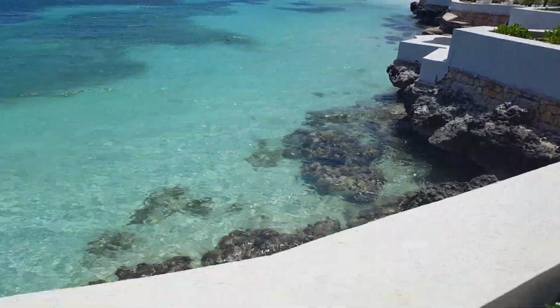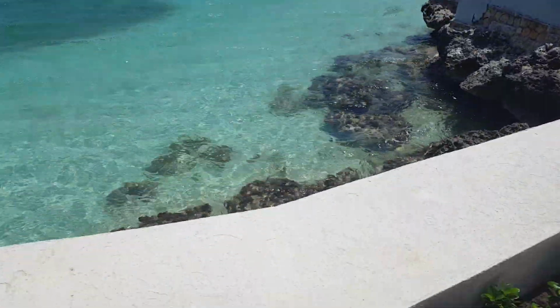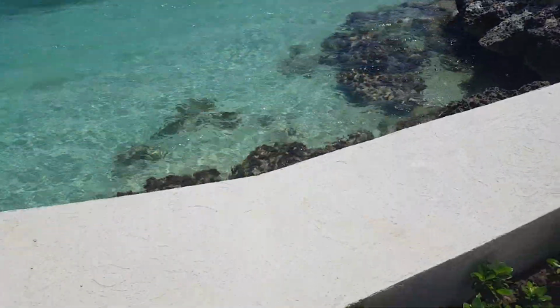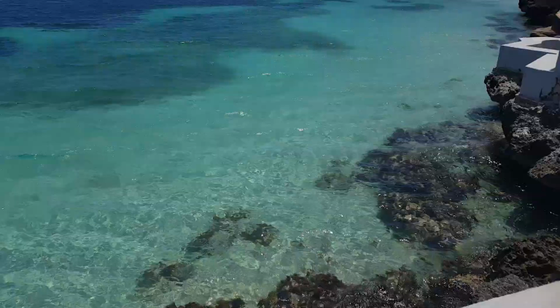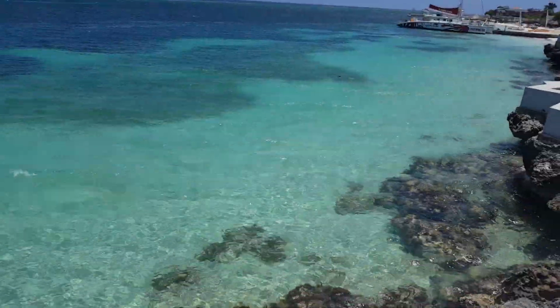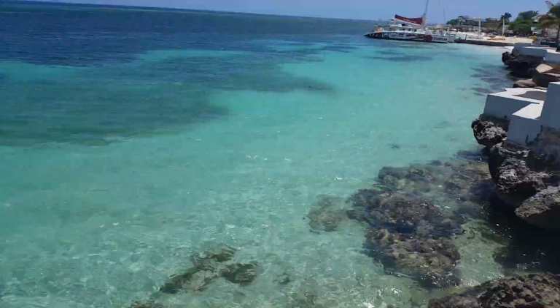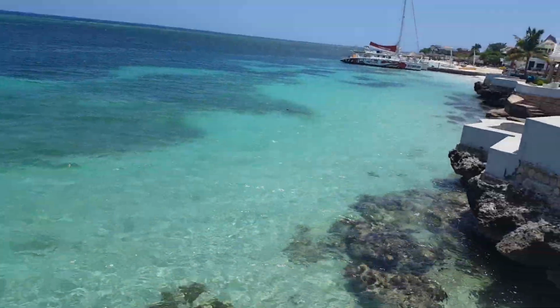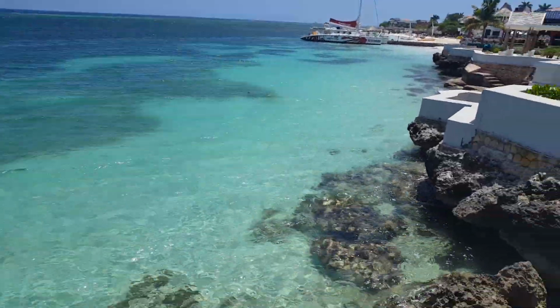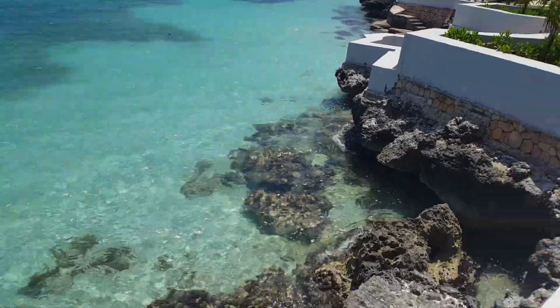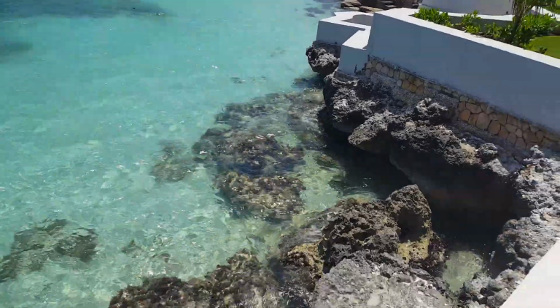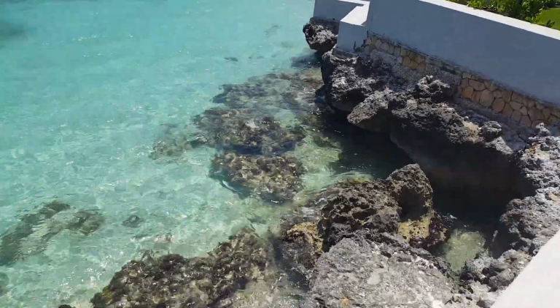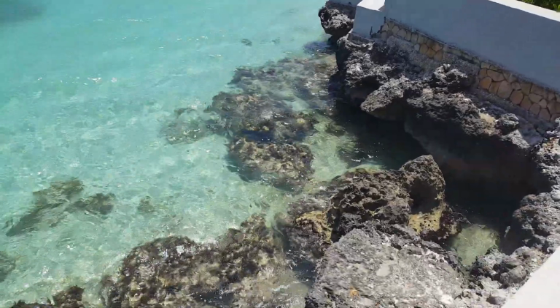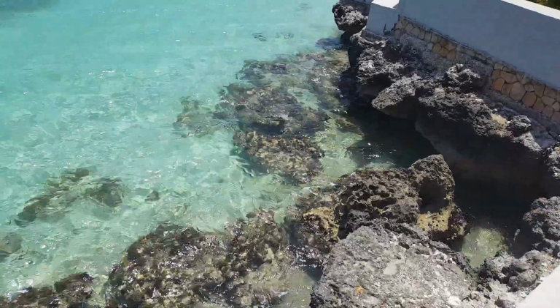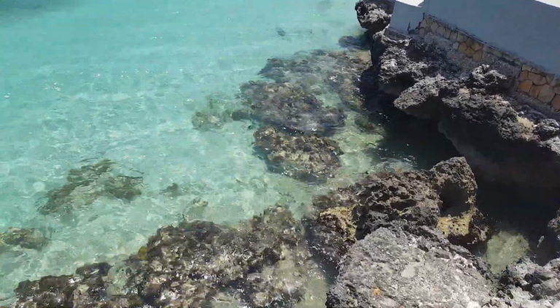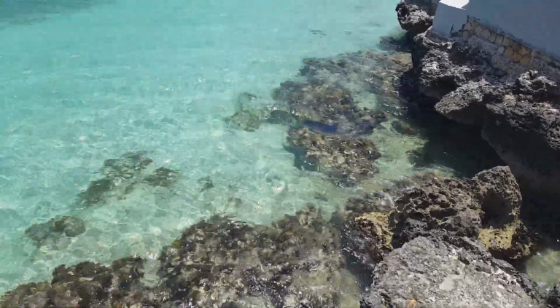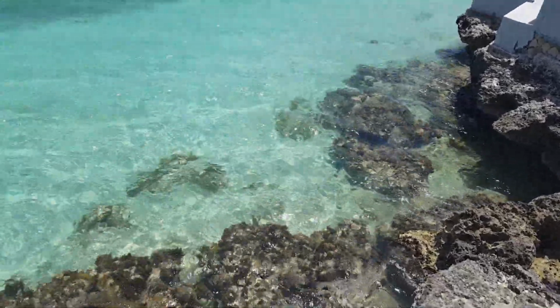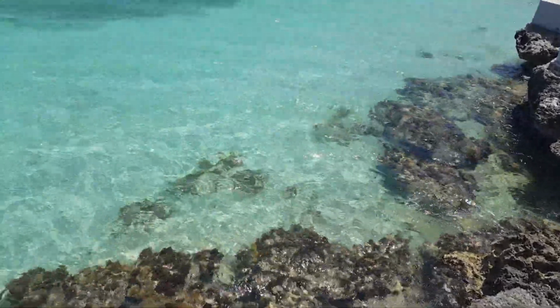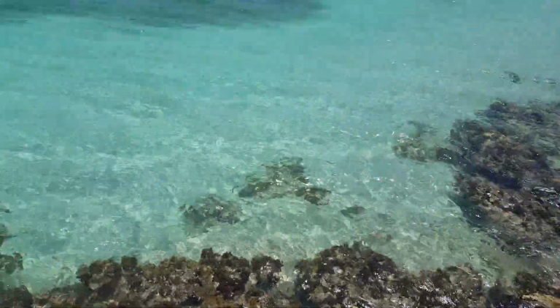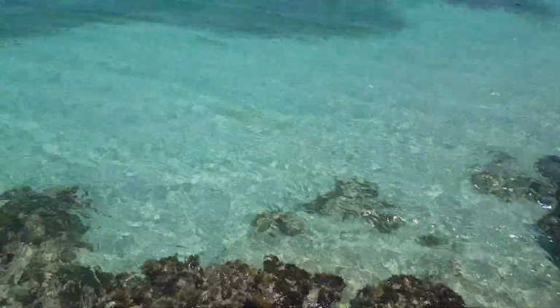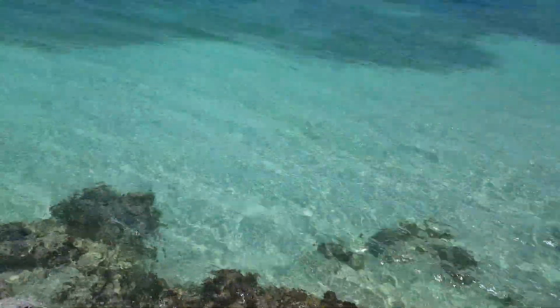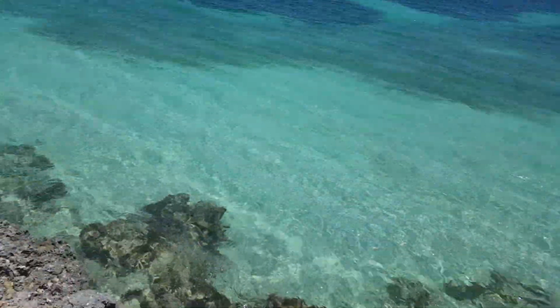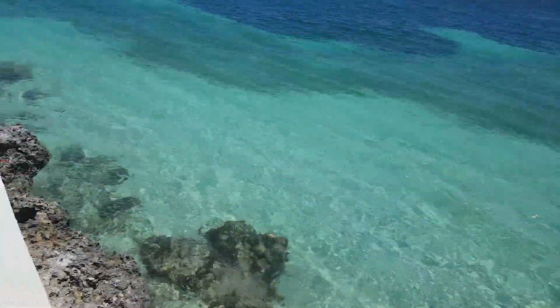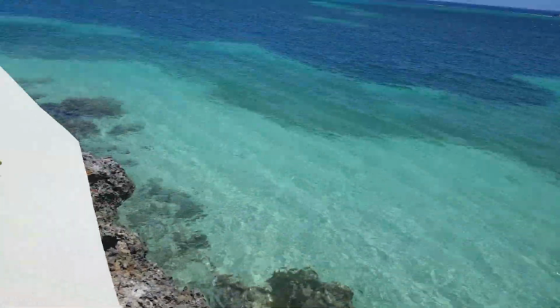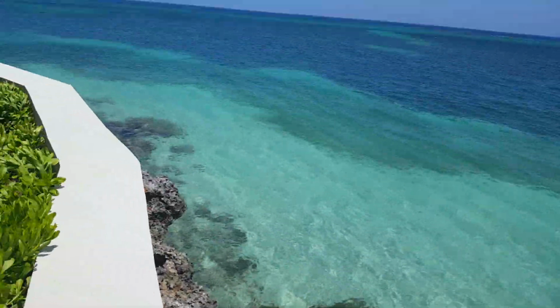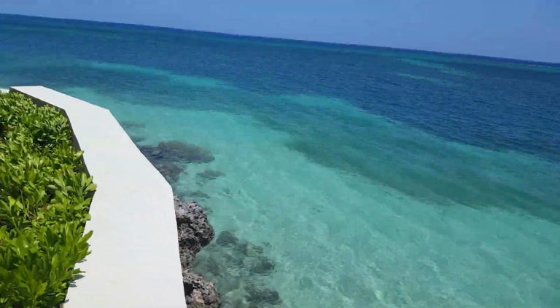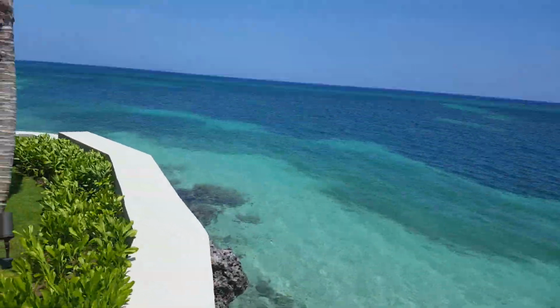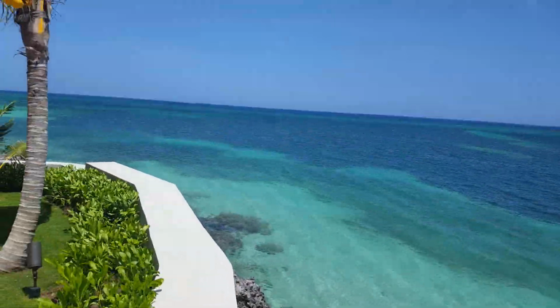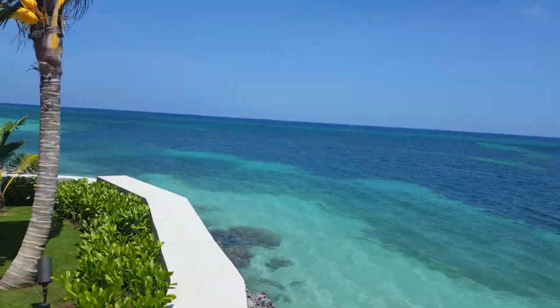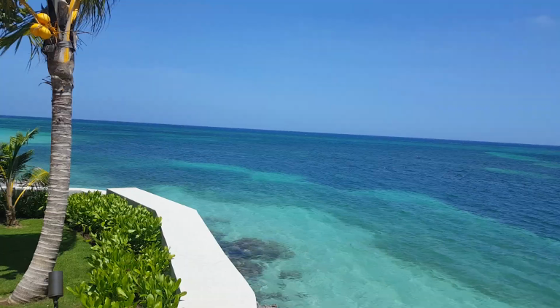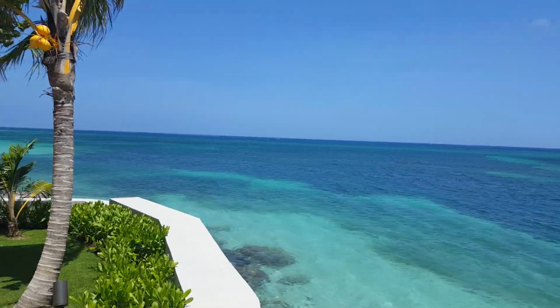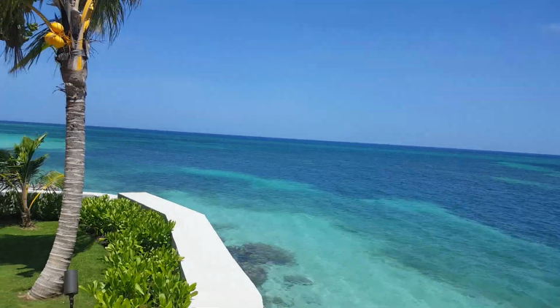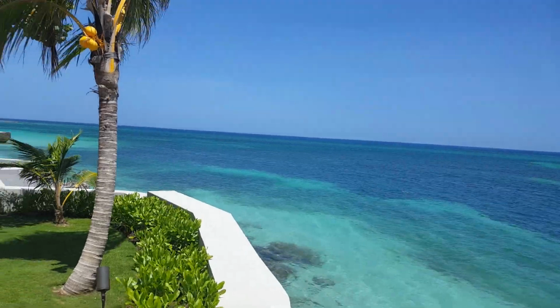Step up on your seawall here. It's really quite lovely to look at.